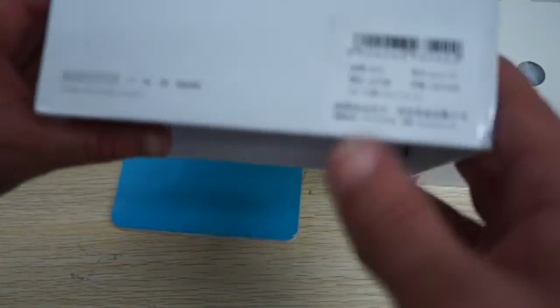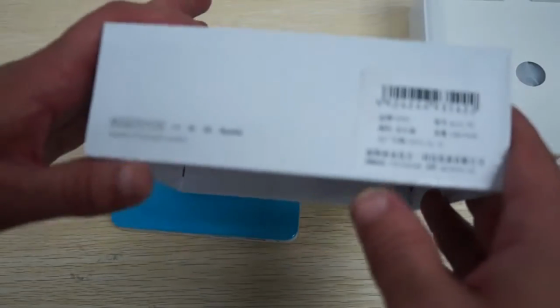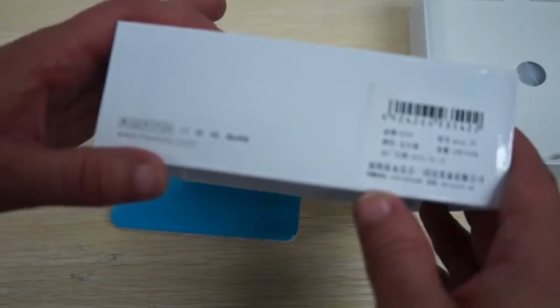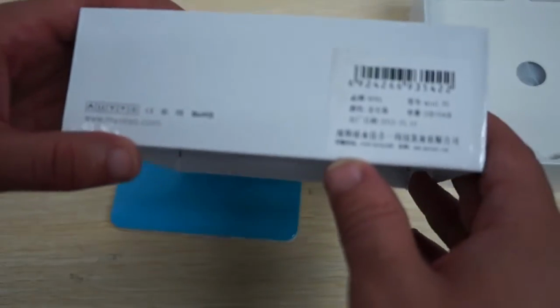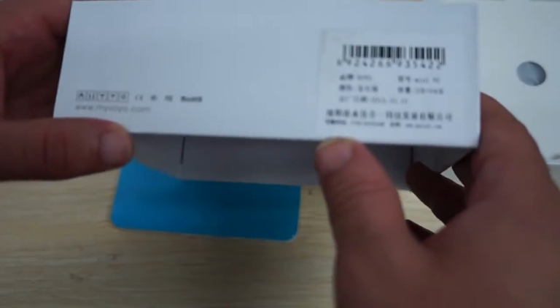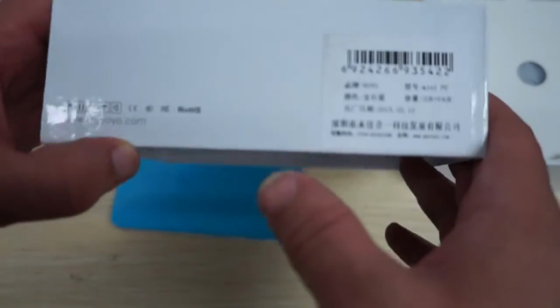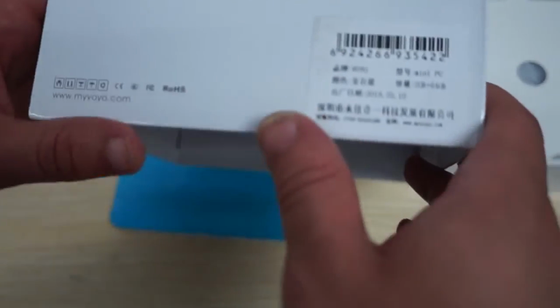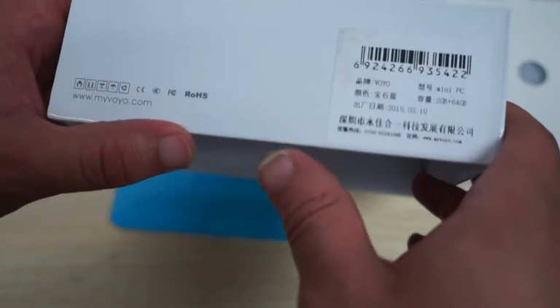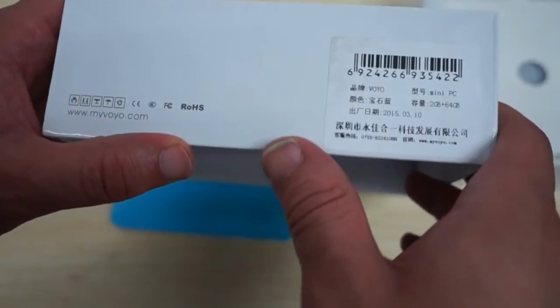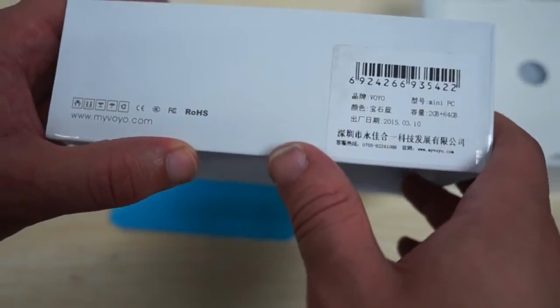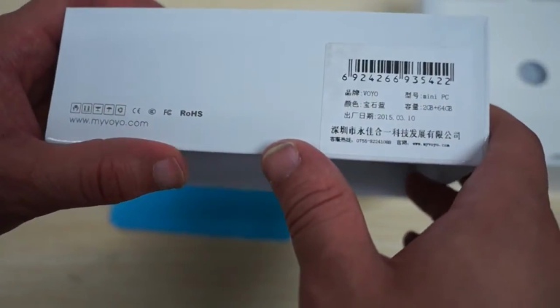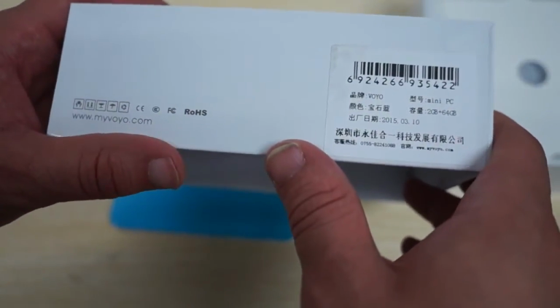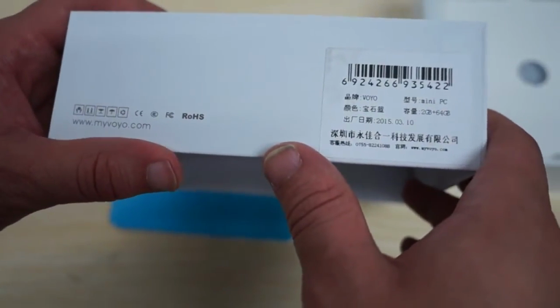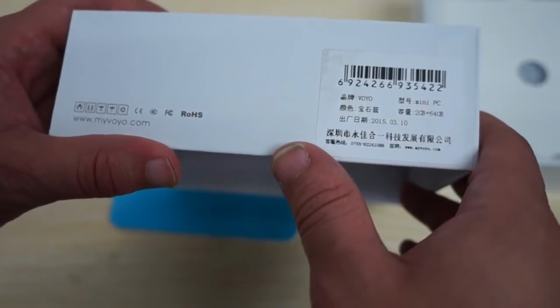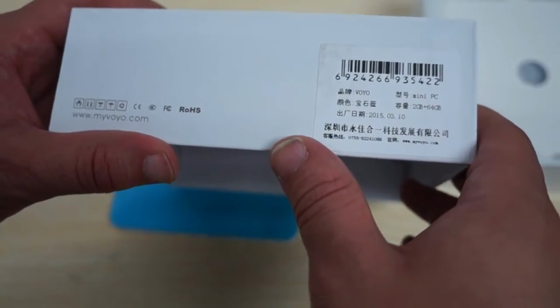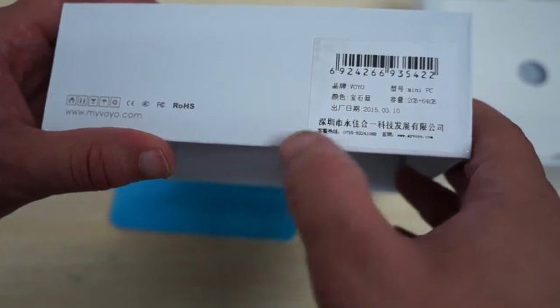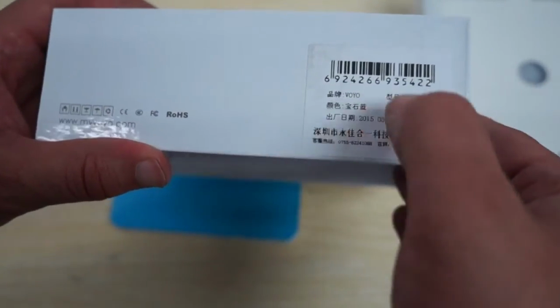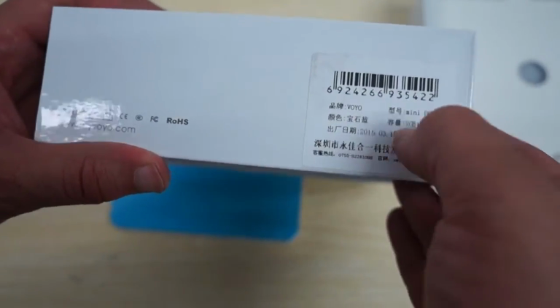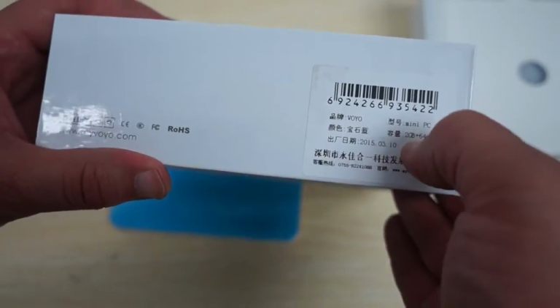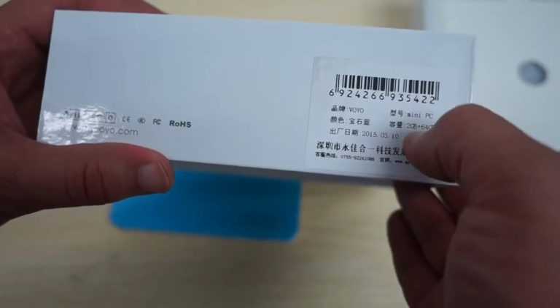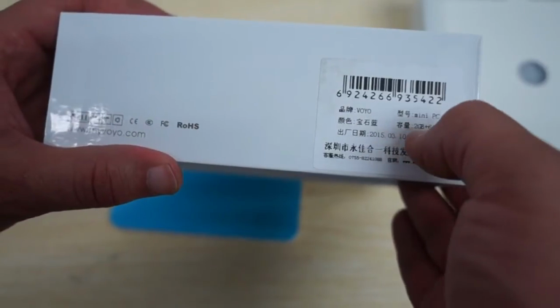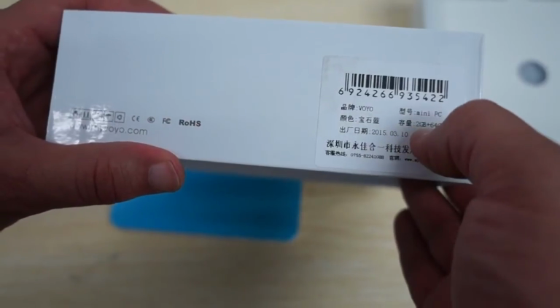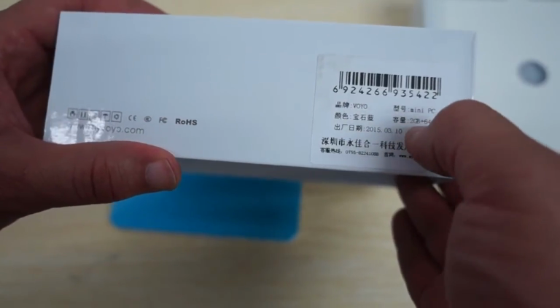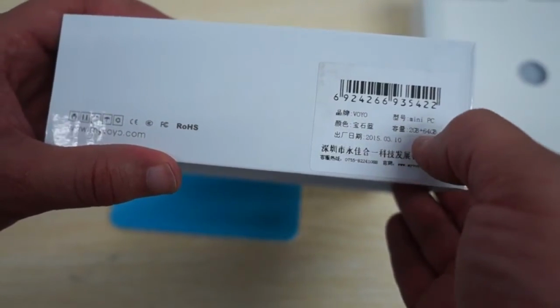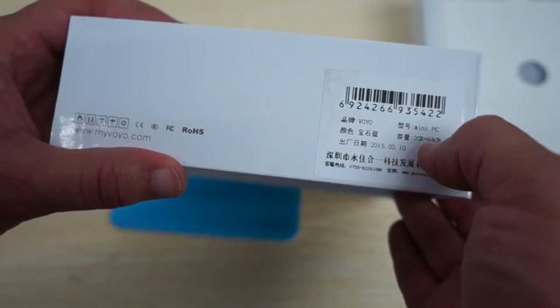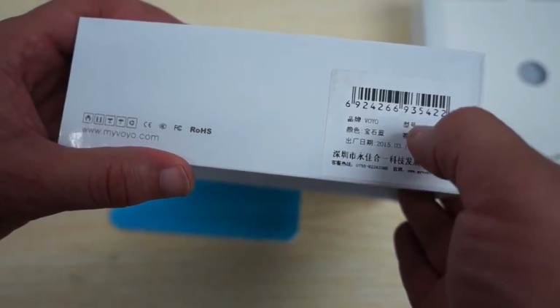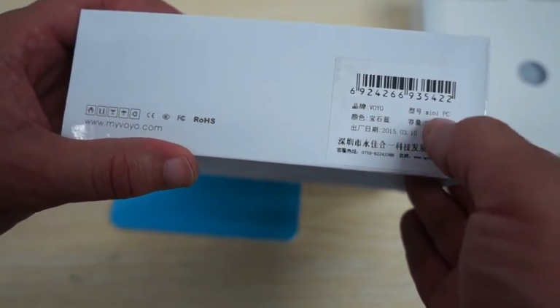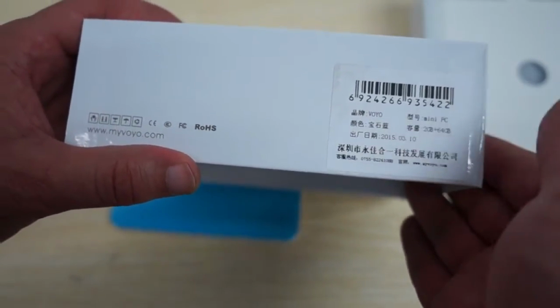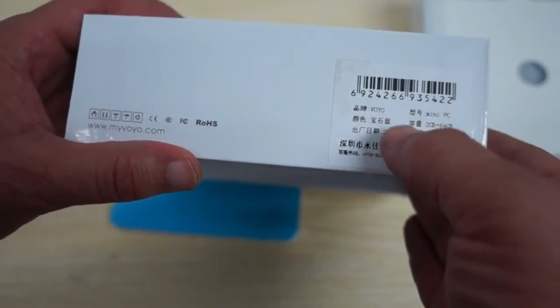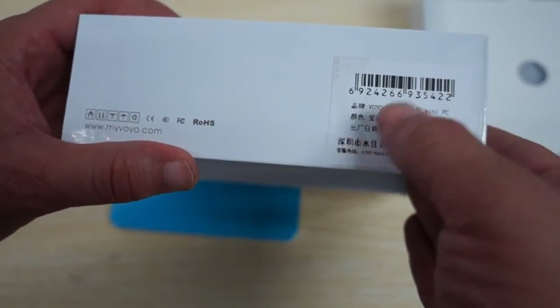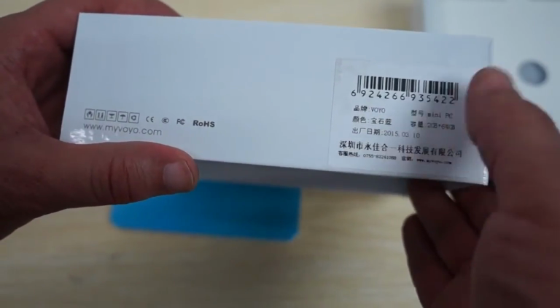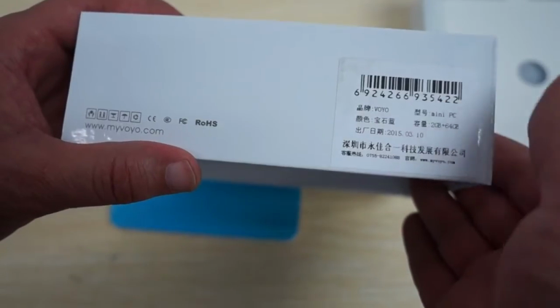I just want to remind you guys to like our video and subscribe to the dealsprime.com review channel. Now this is, I believe, our only 64 gigabyte model for a Windows Mini PC.